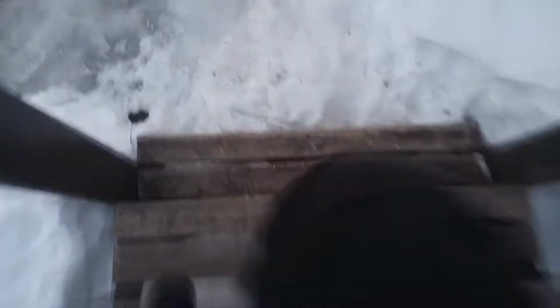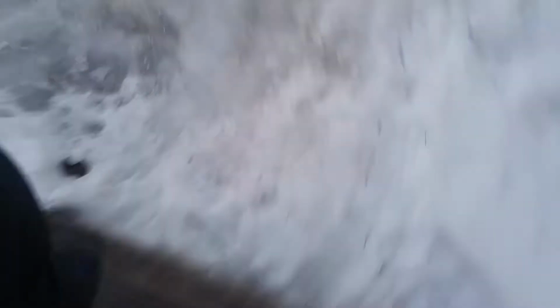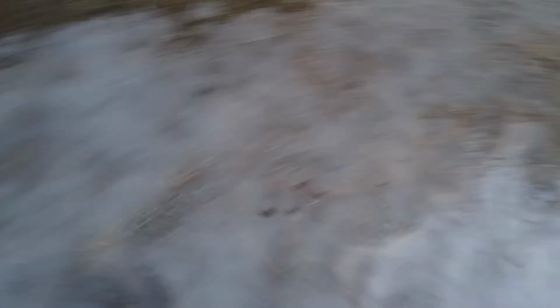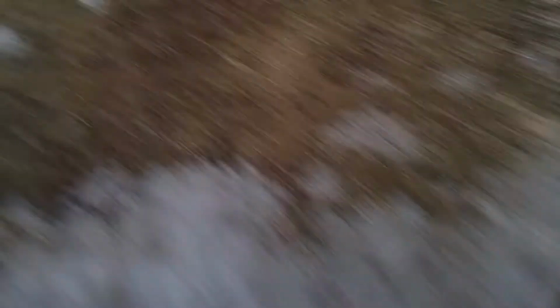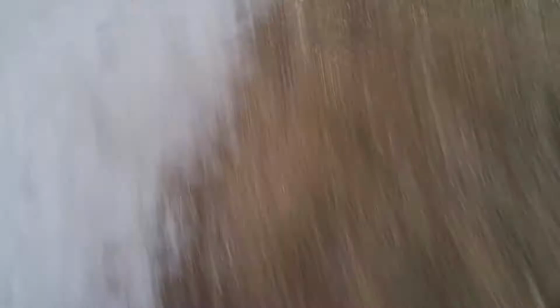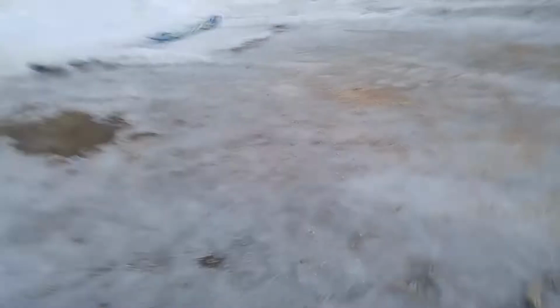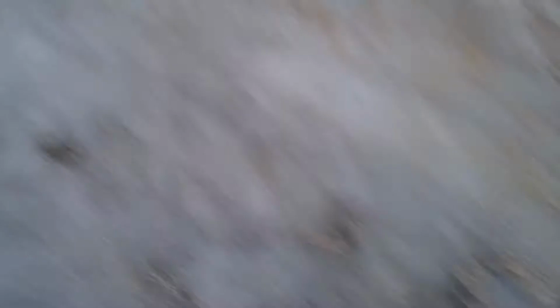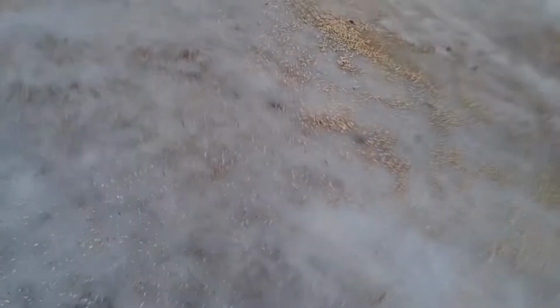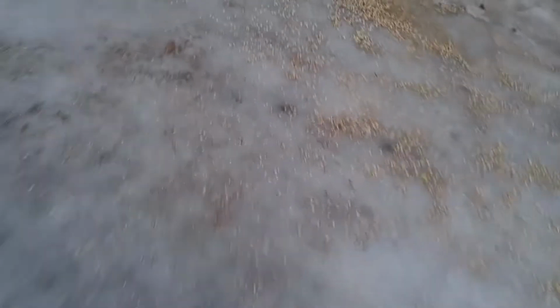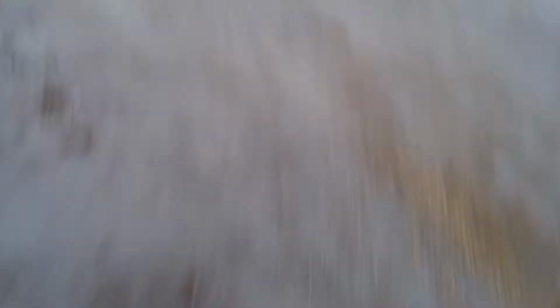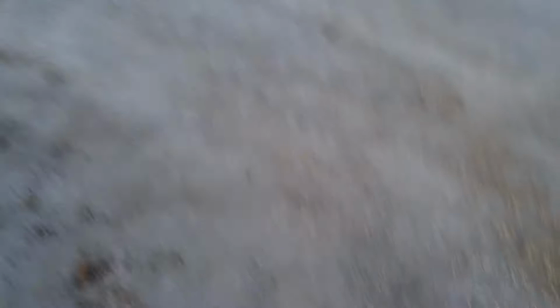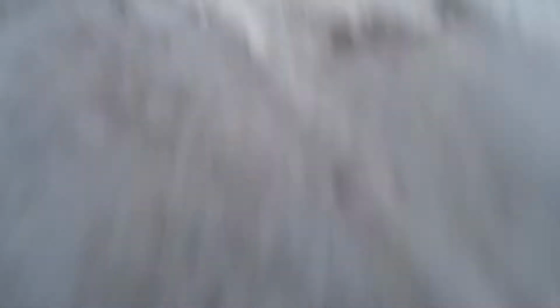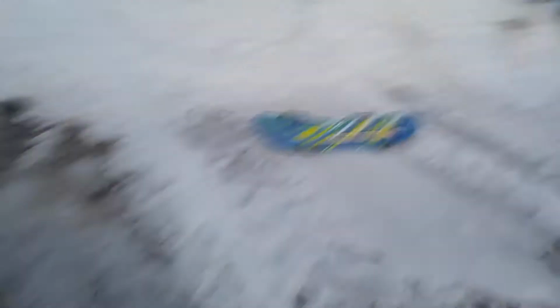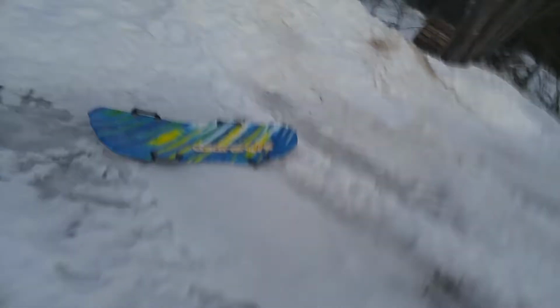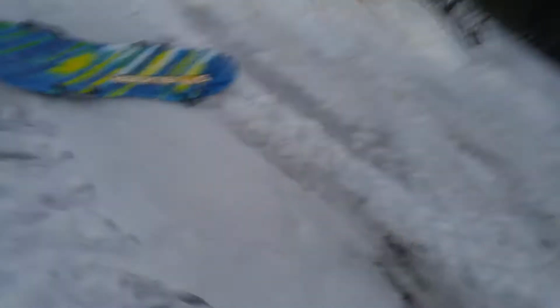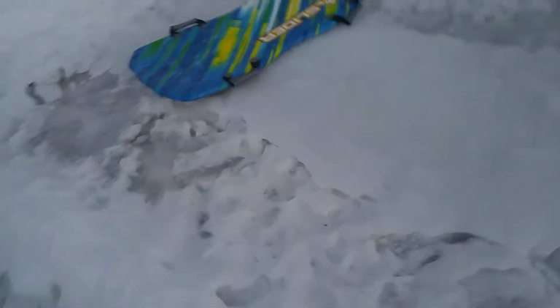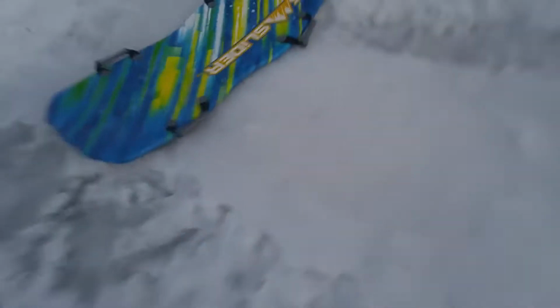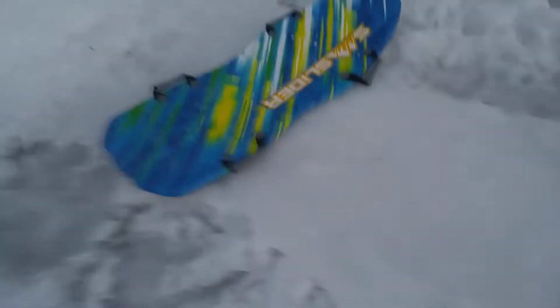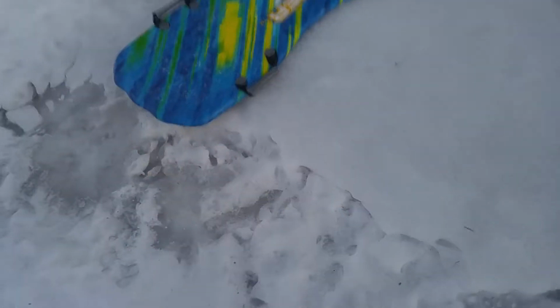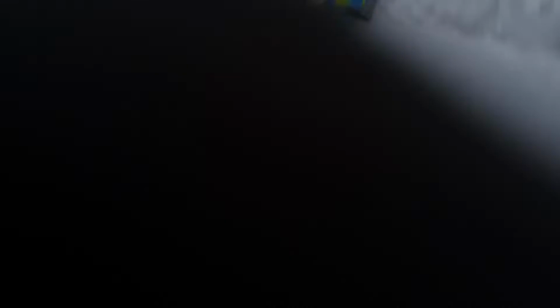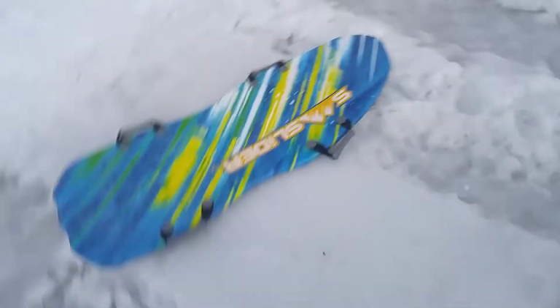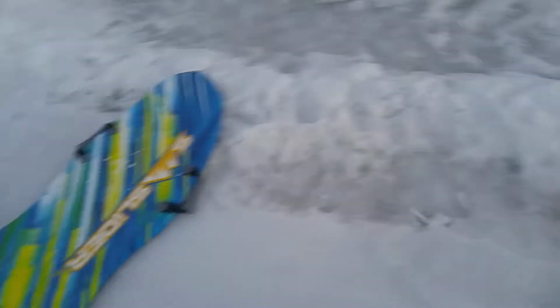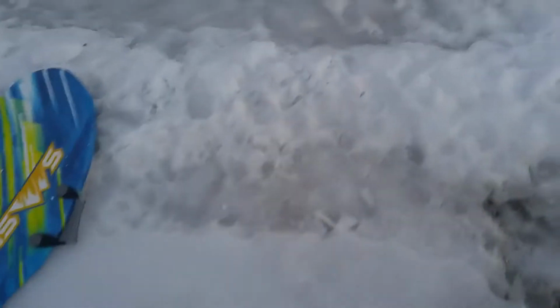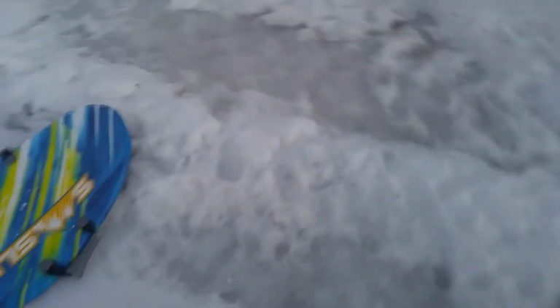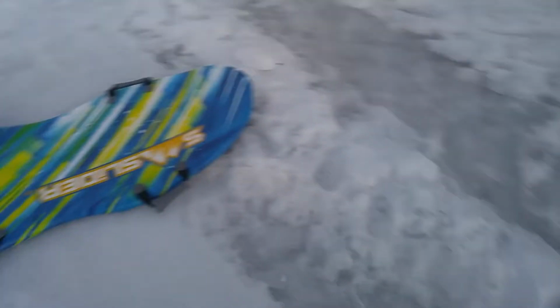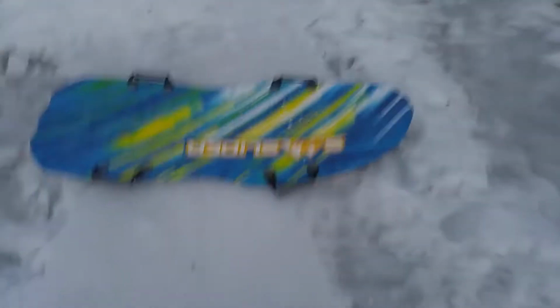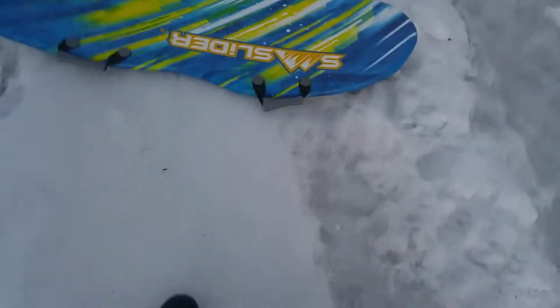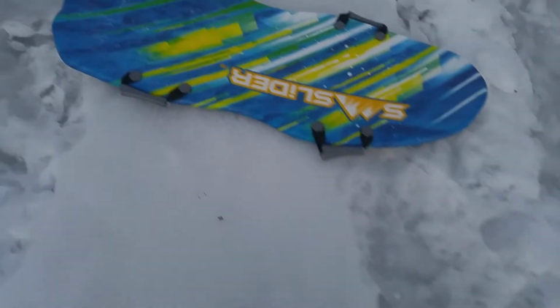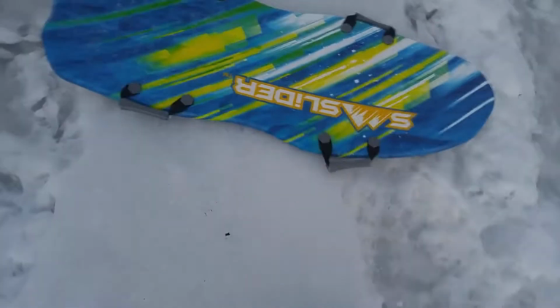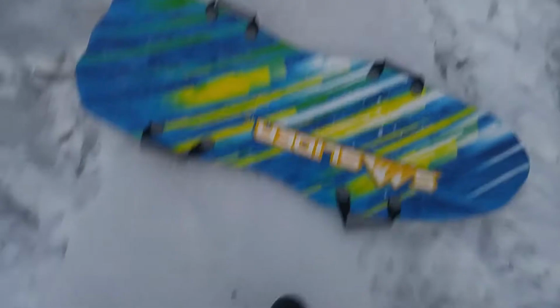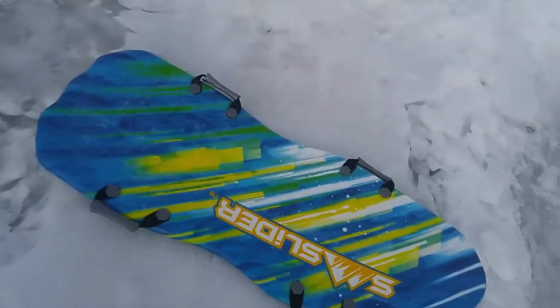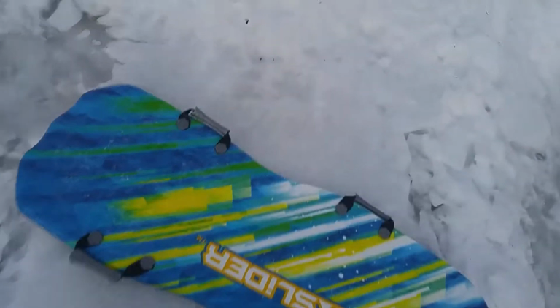Alright guys, welcome back to another Minecraft video. Today I'm going to be going sledding. Great idea, right?